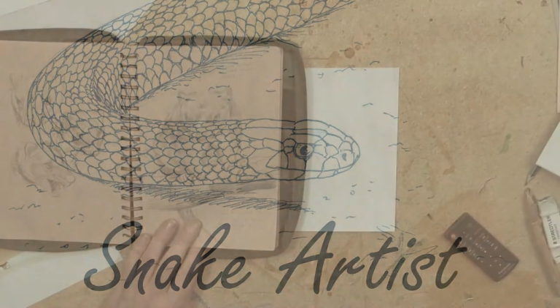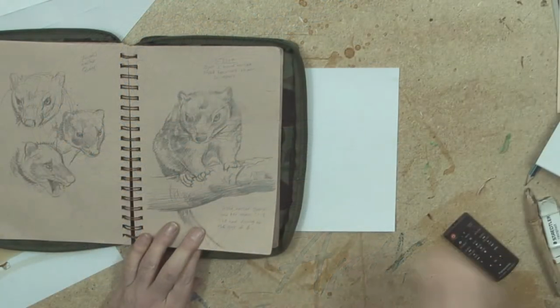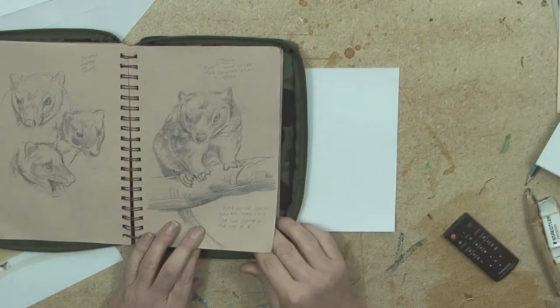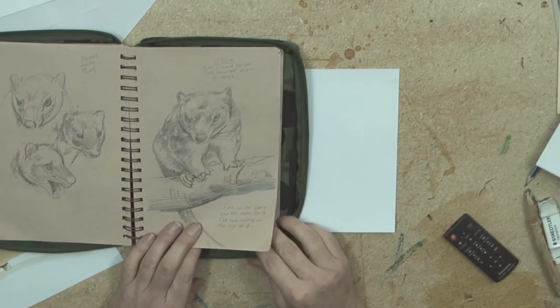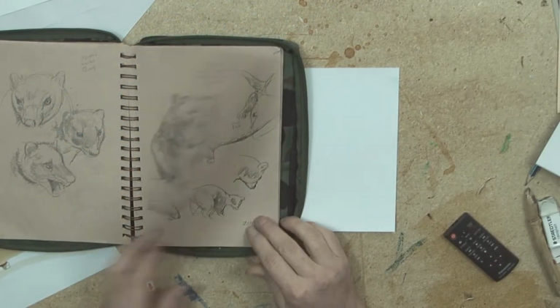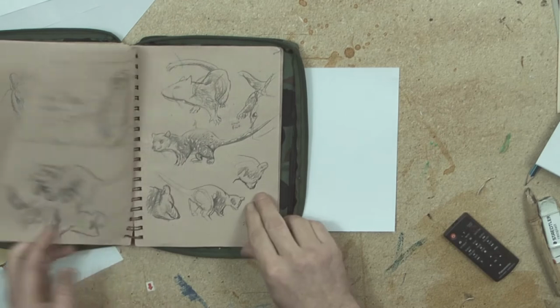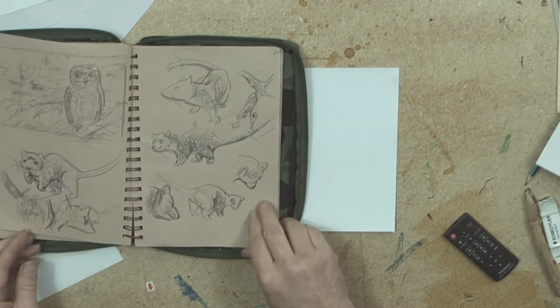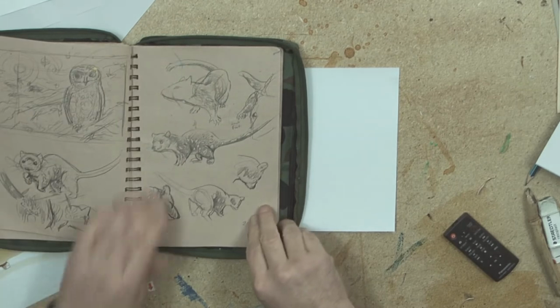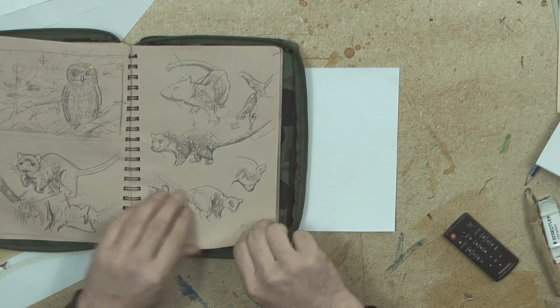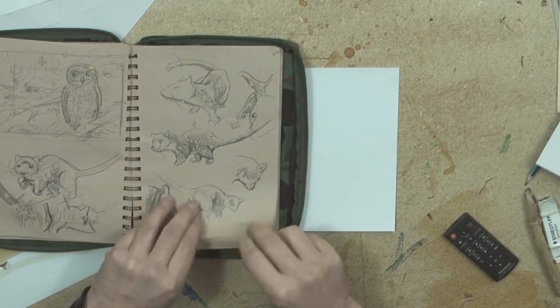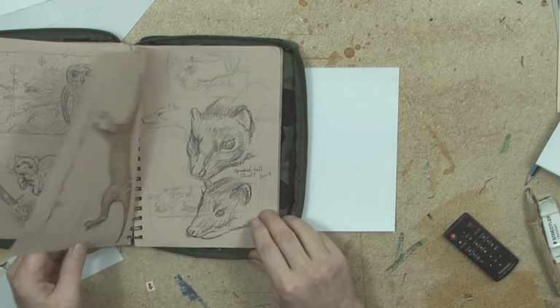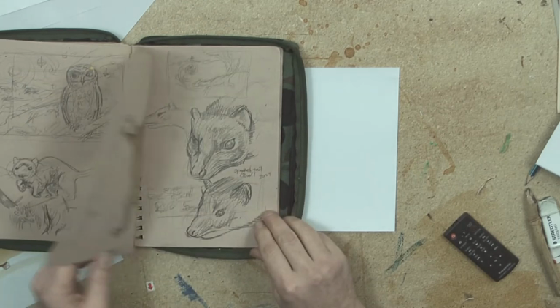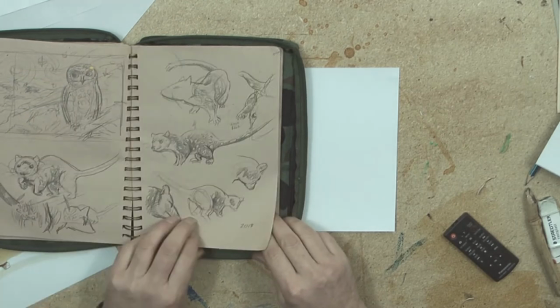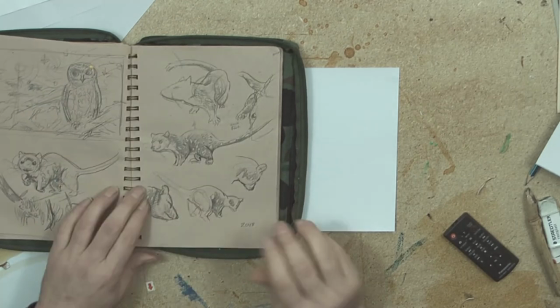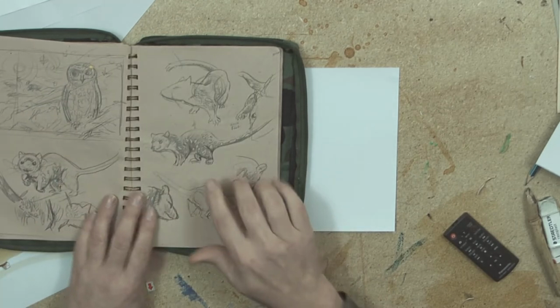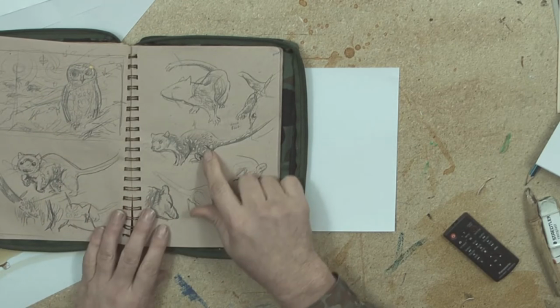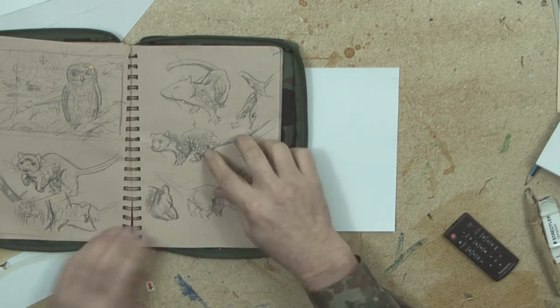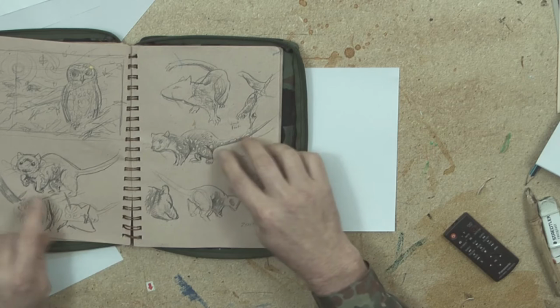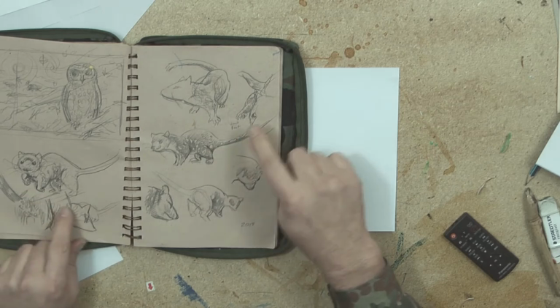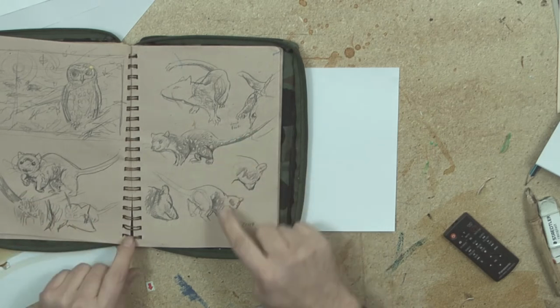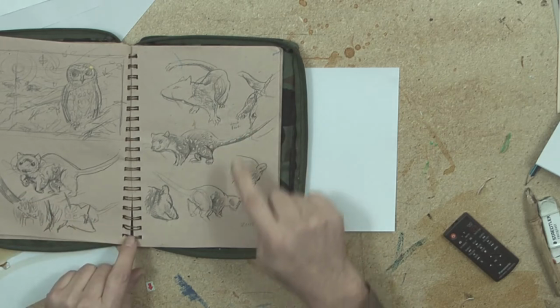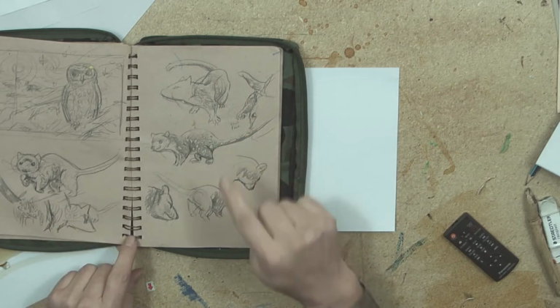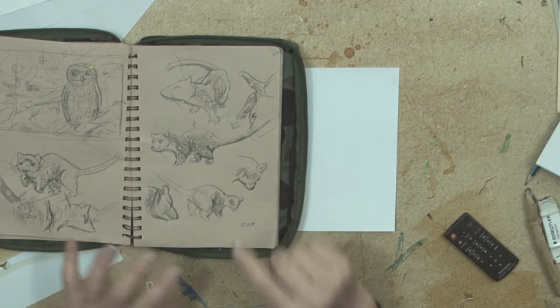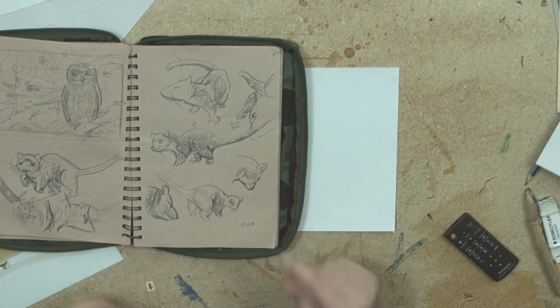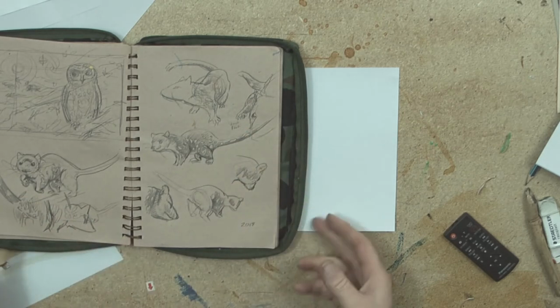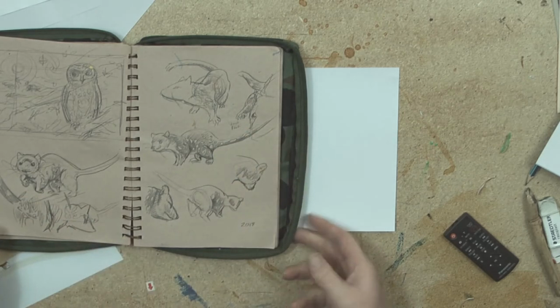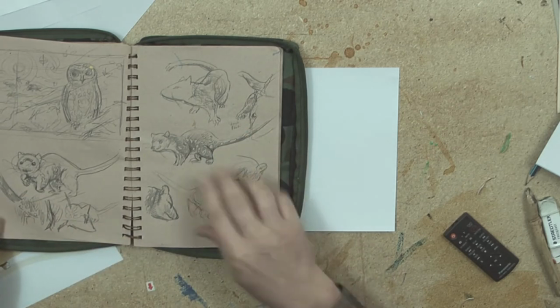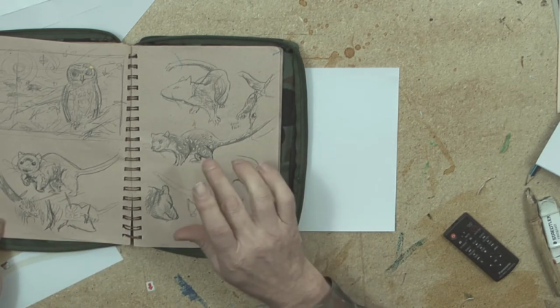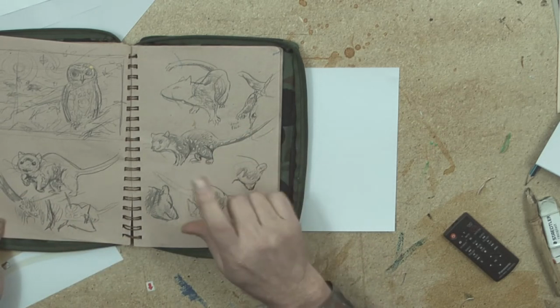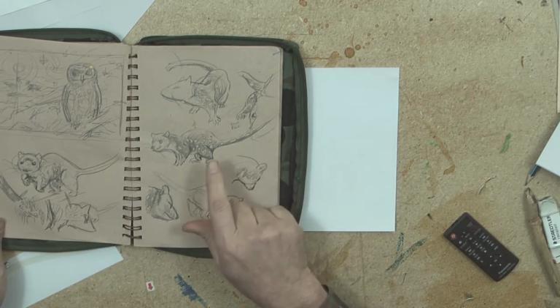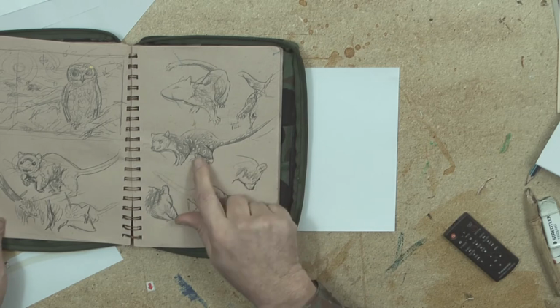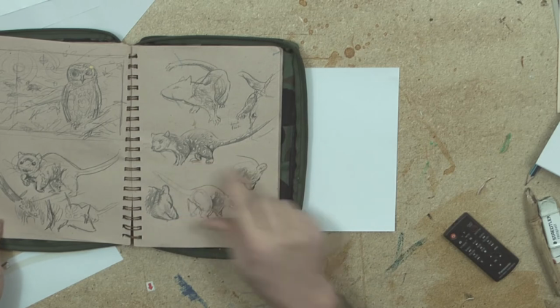I've got a sketch pad here, and I've found quite a few sketches I've made of quolls. There are some that I could probably work on here, and I will. Maybe this one.